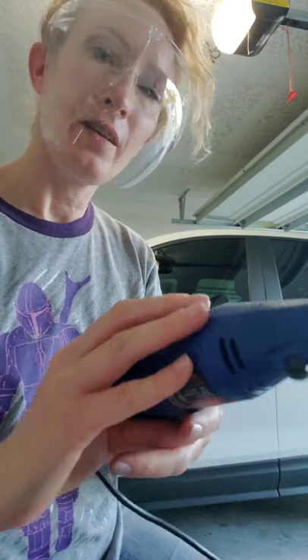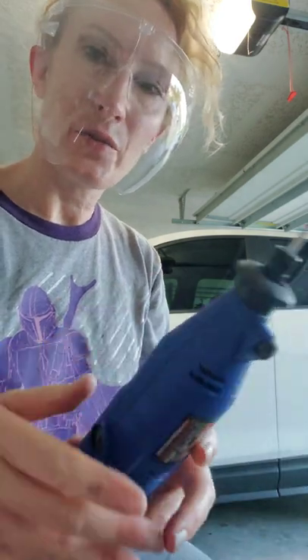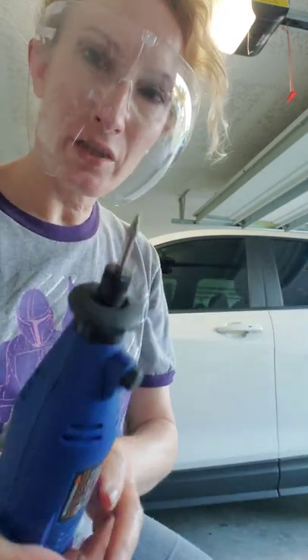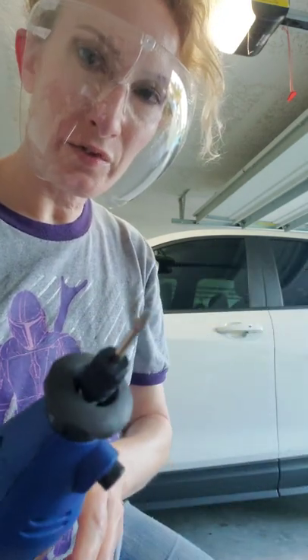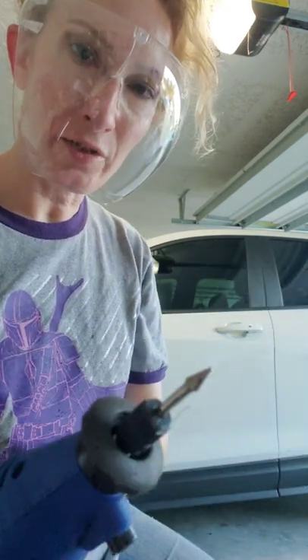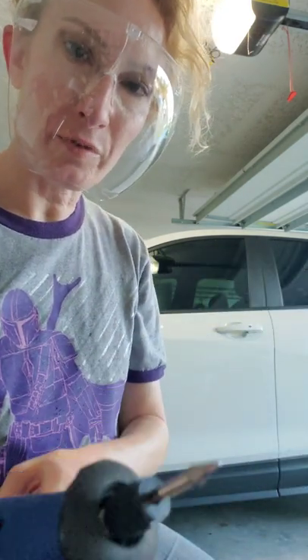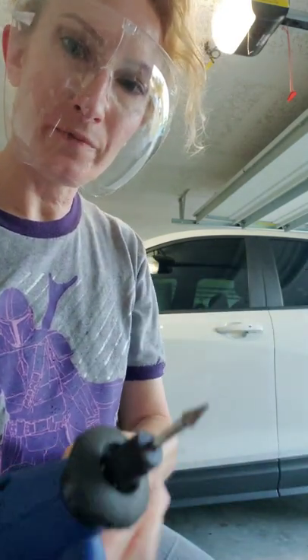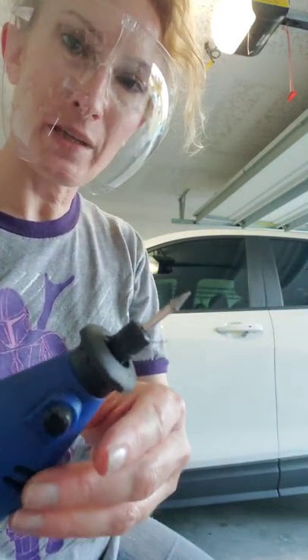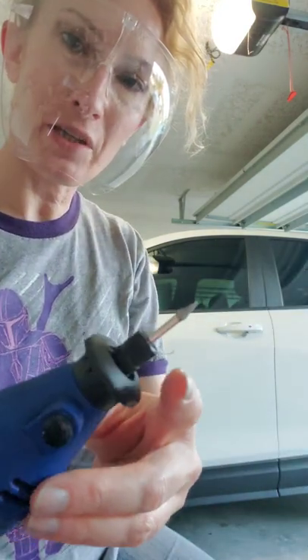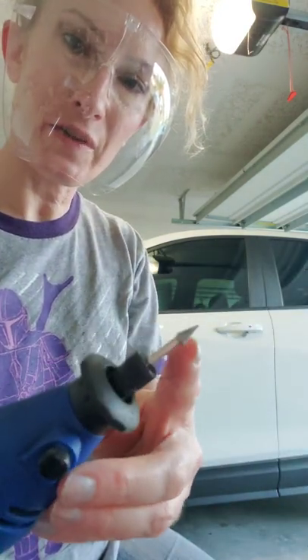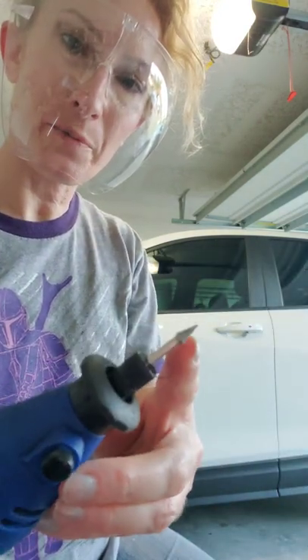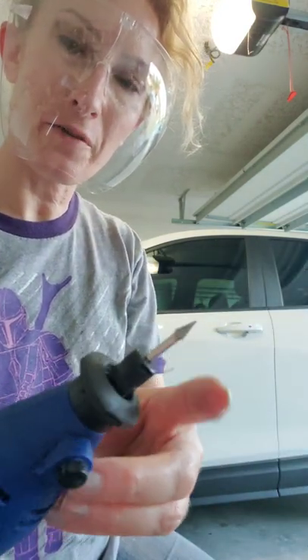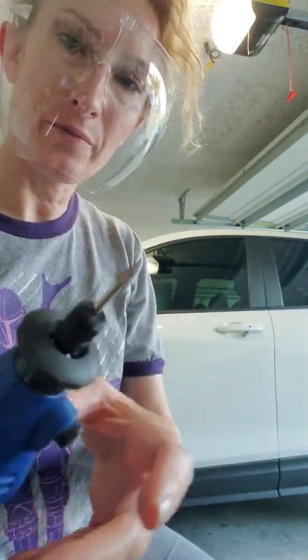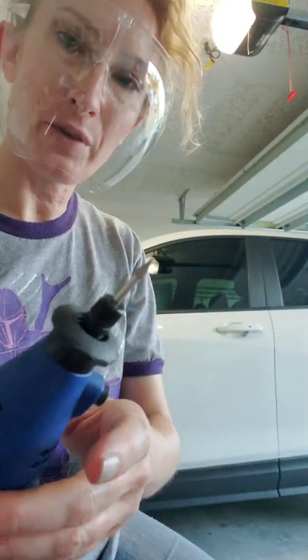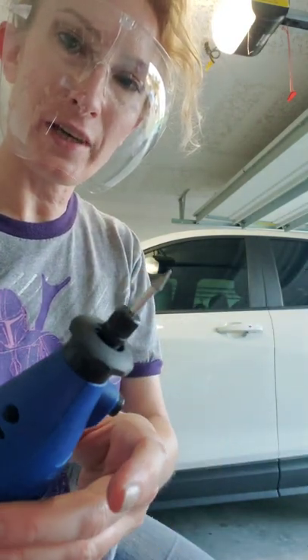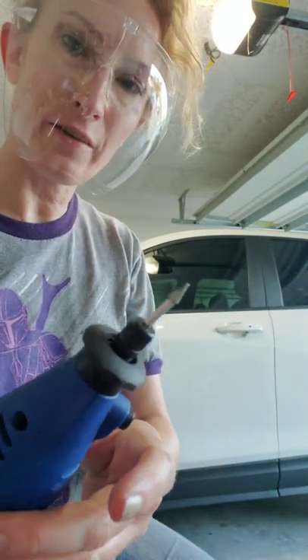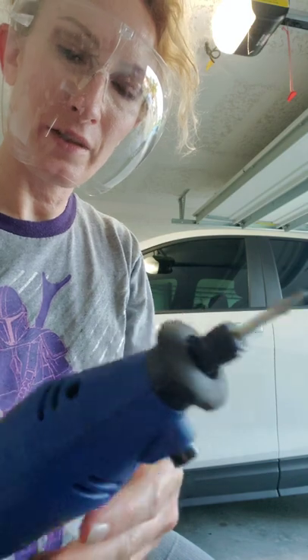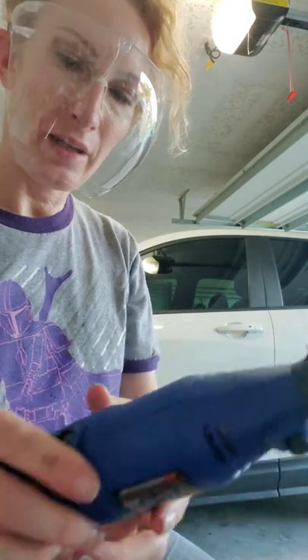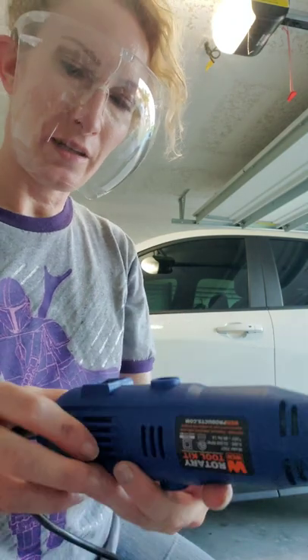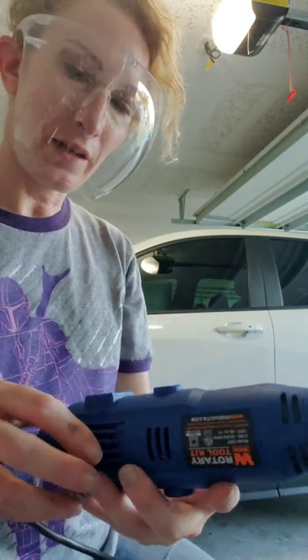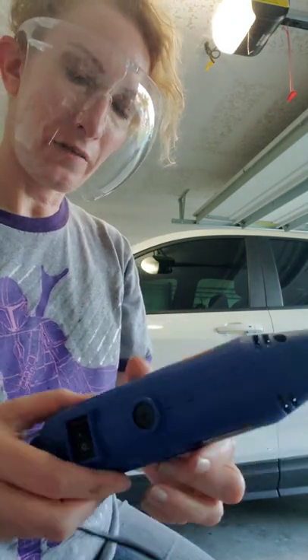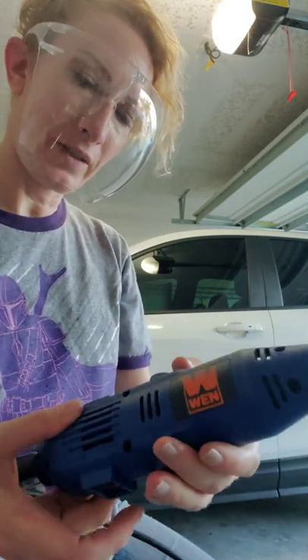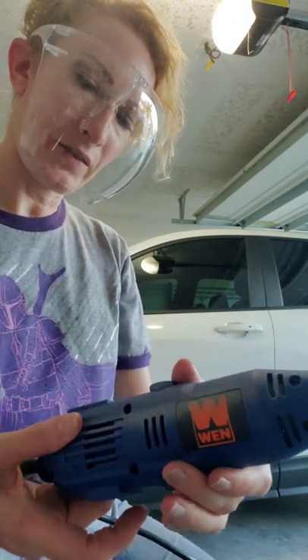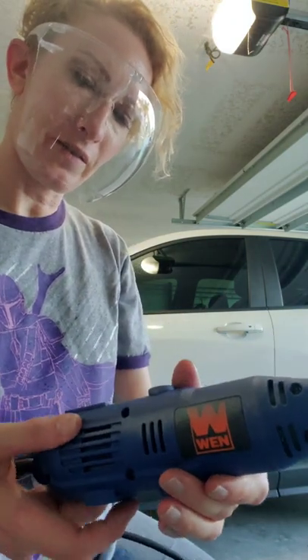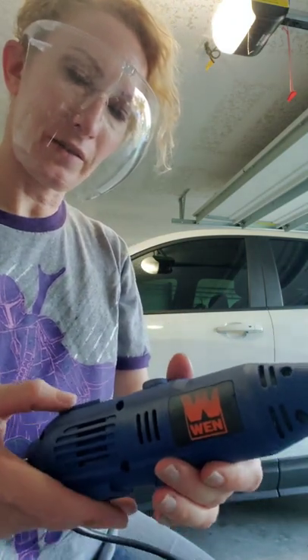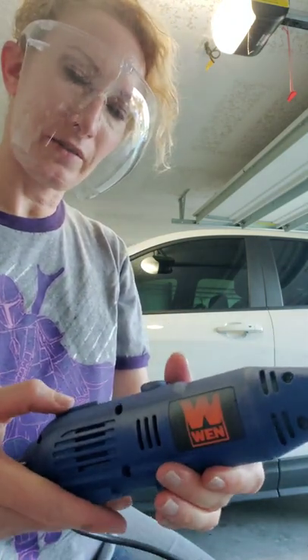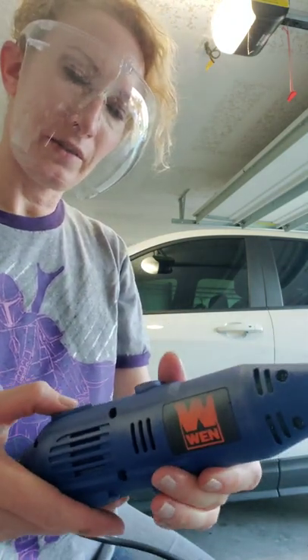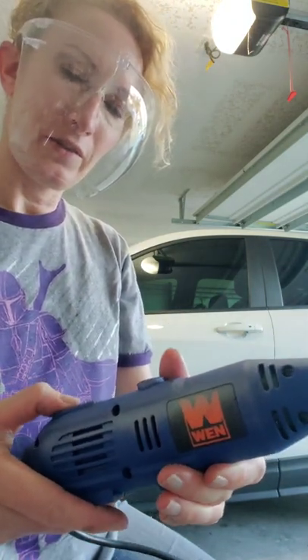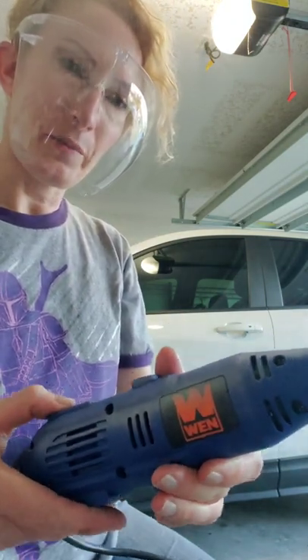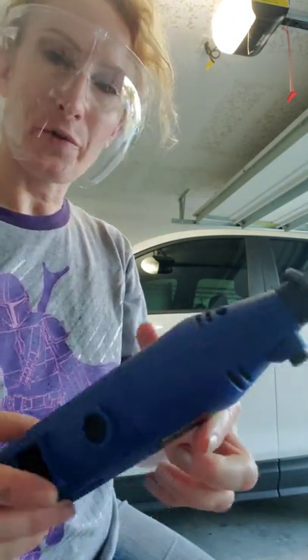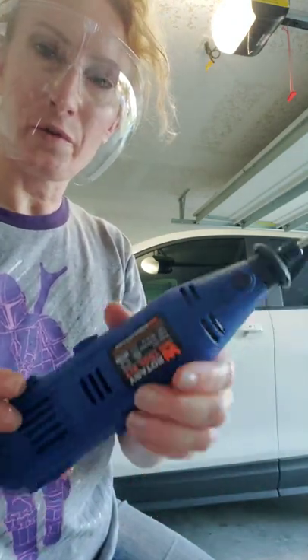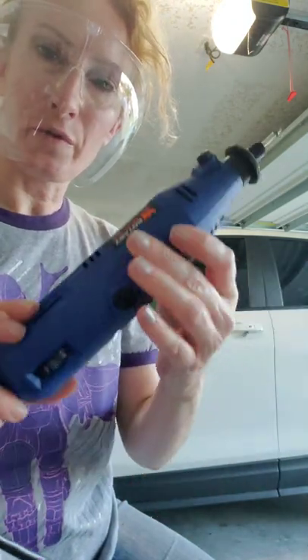I'm going to use my Dremel and I'm going to use this metal bit right here, and I have mine set on about three or four.